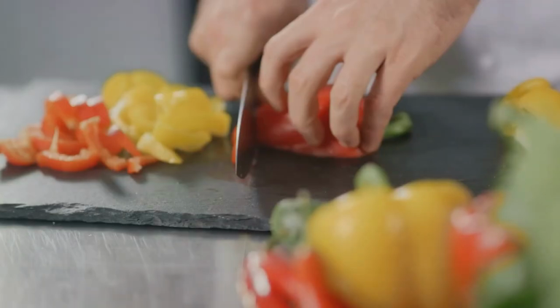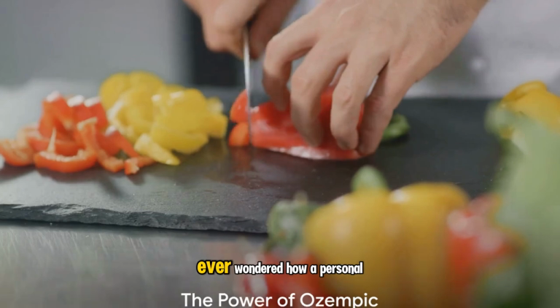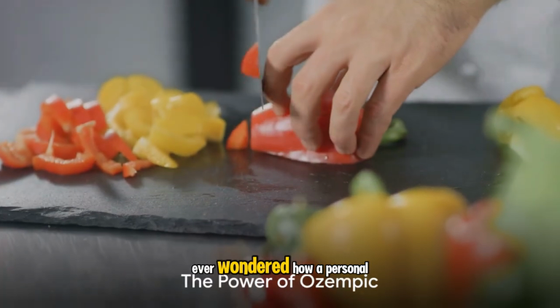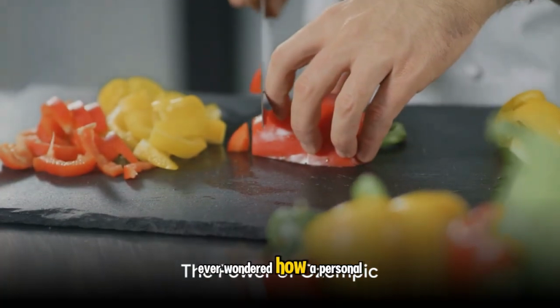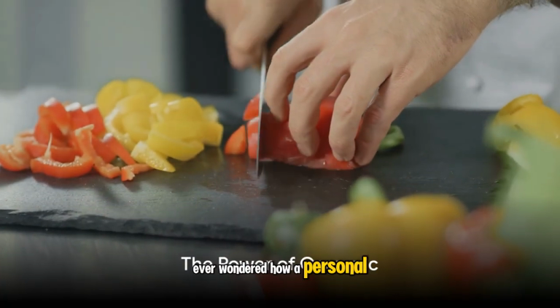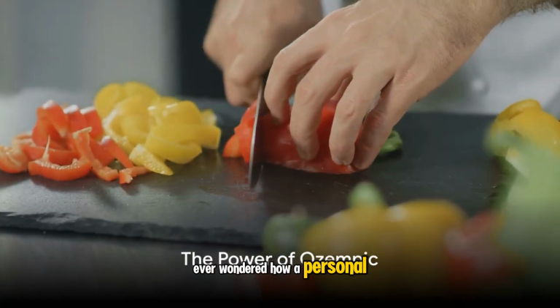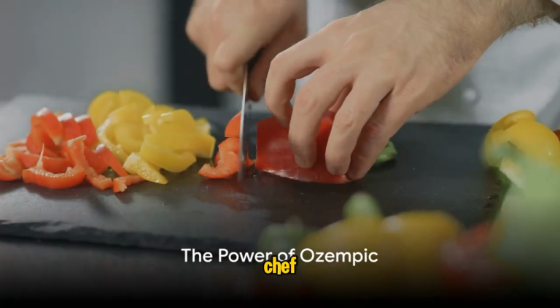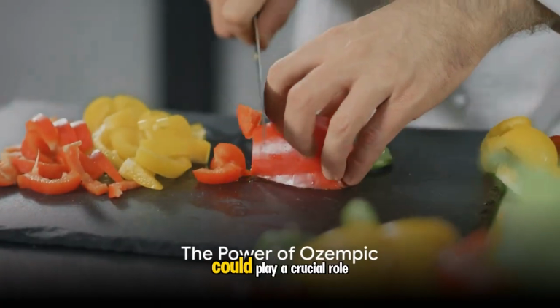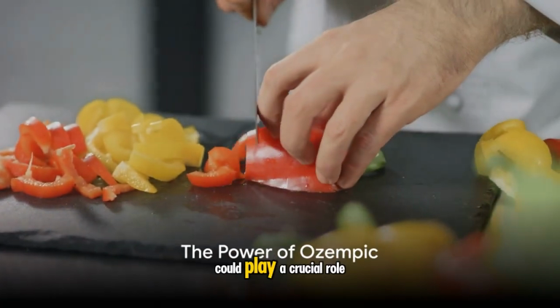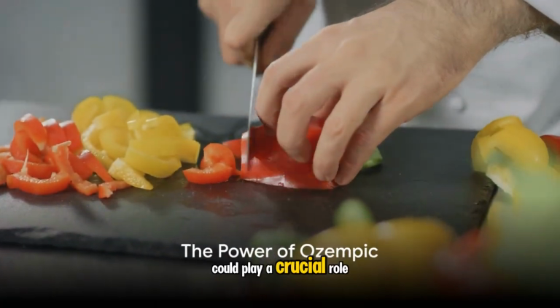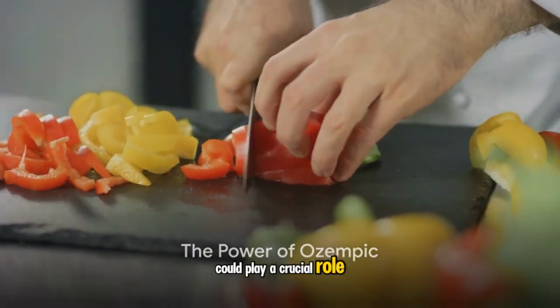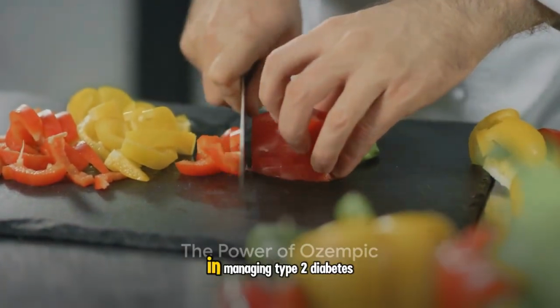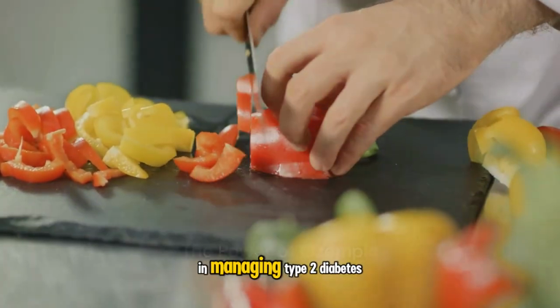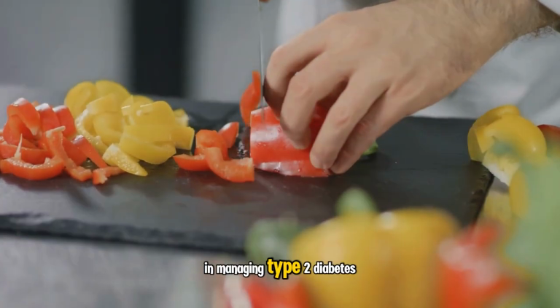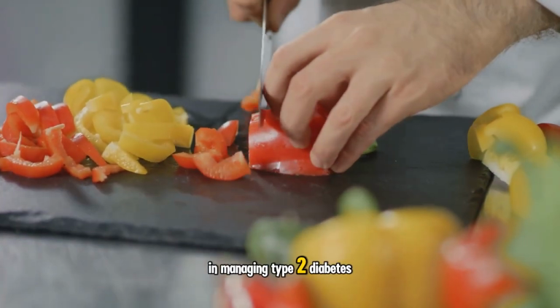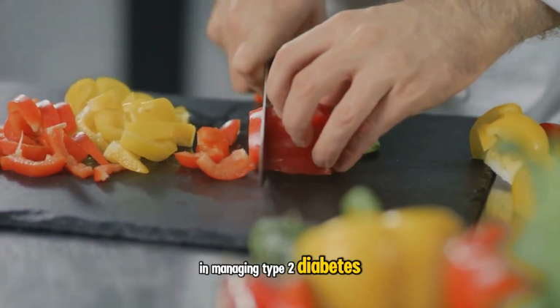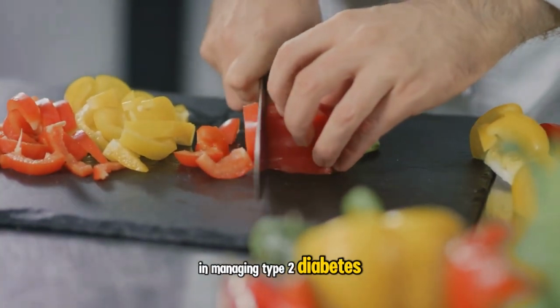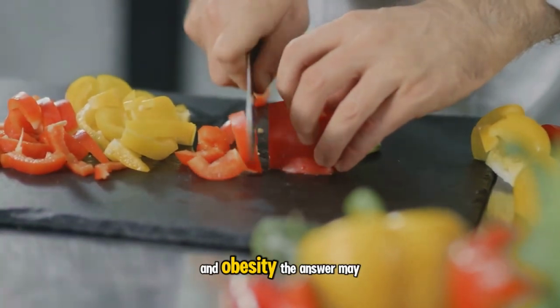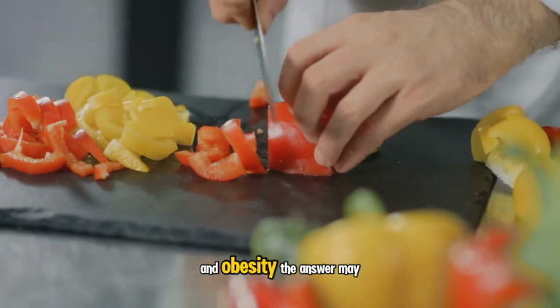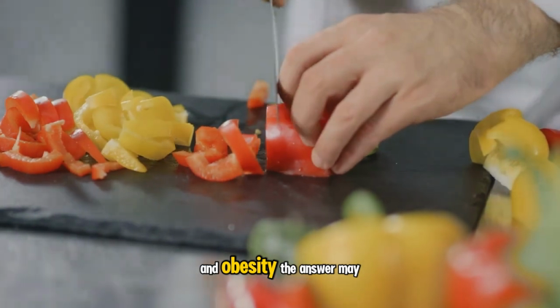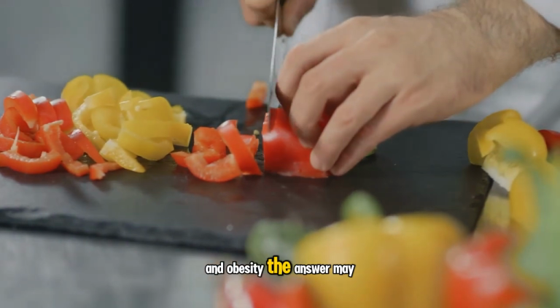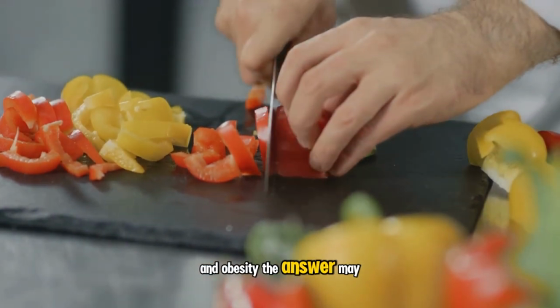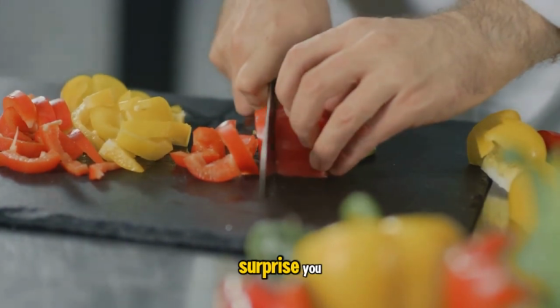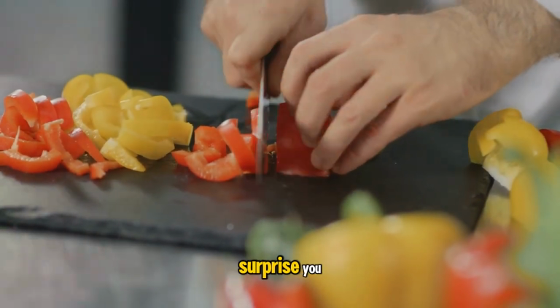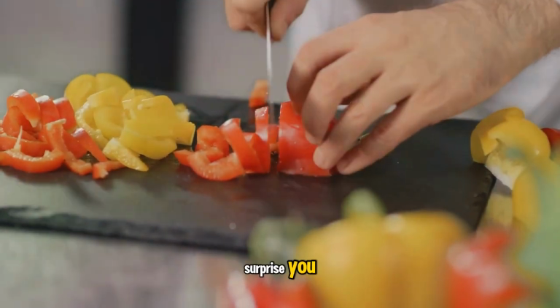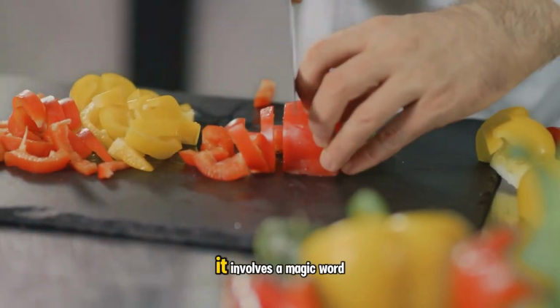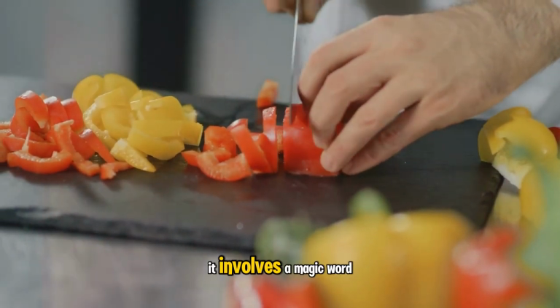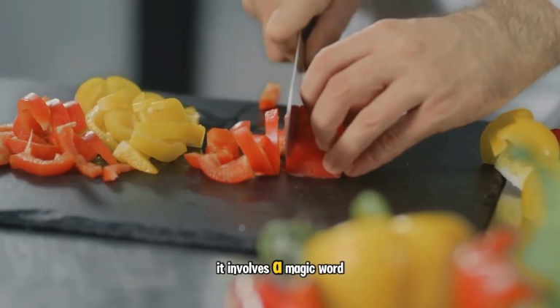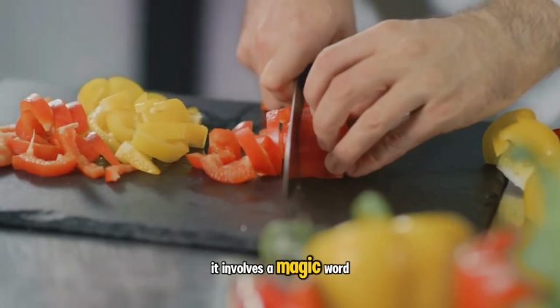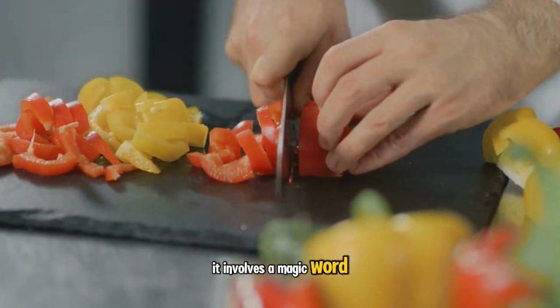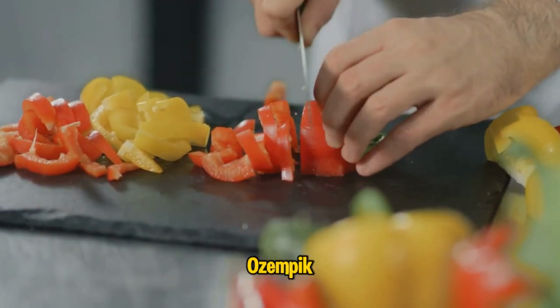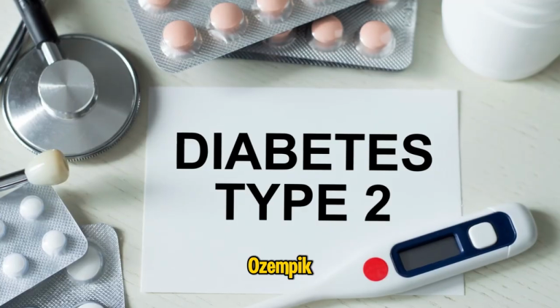Ever wondered how a personal chef could play a crucial role in managing type 2 diabetes and obesity? The answer may surprise you. It involves a magic word: Ozempic.